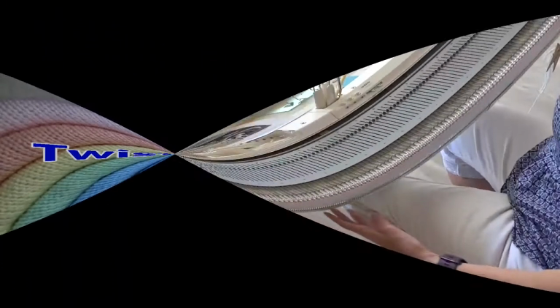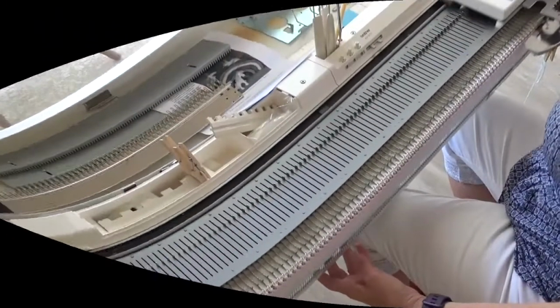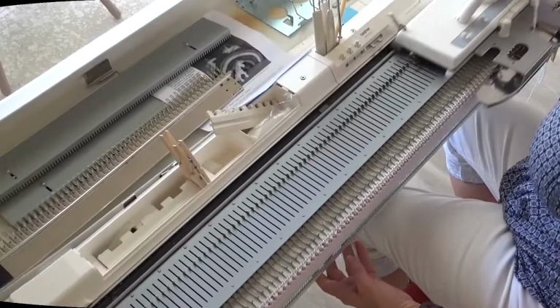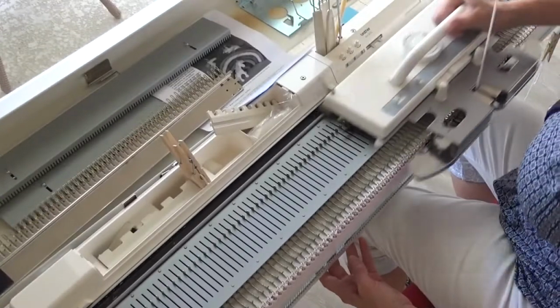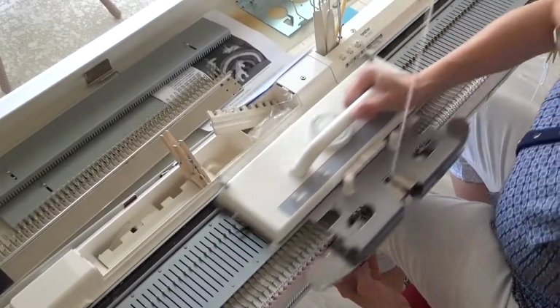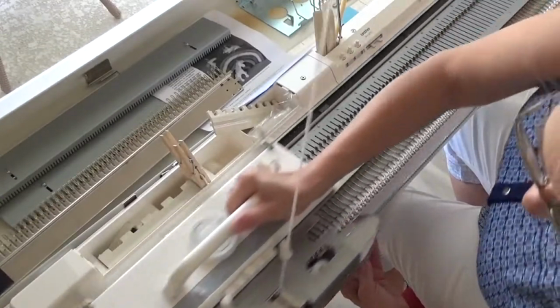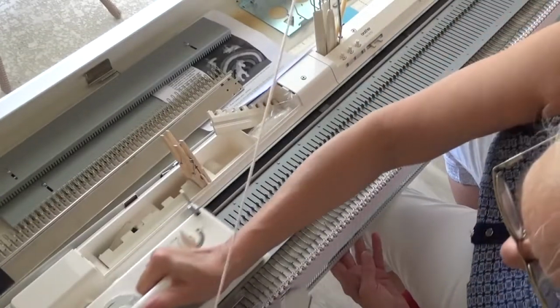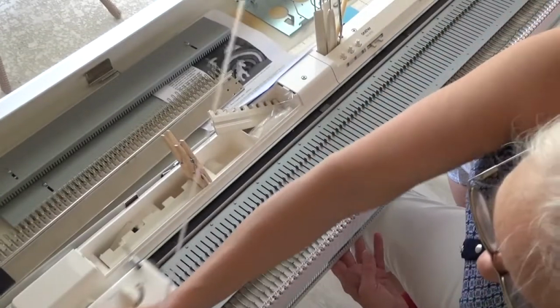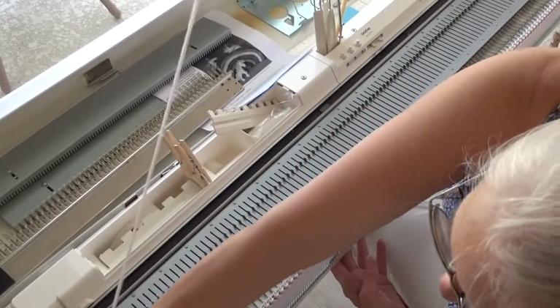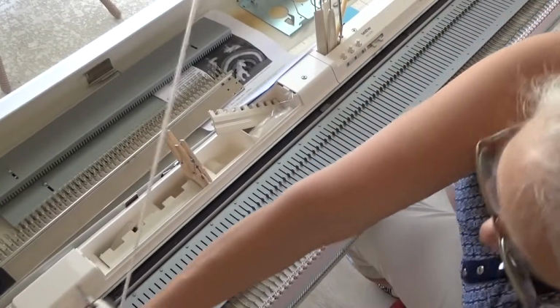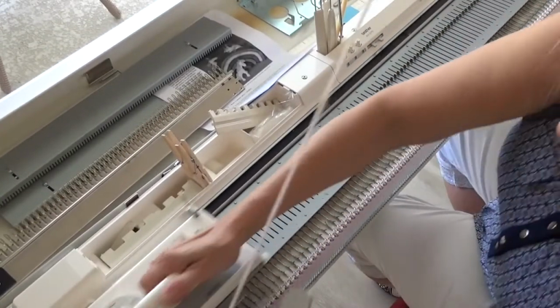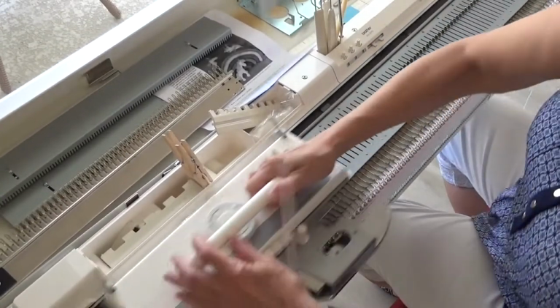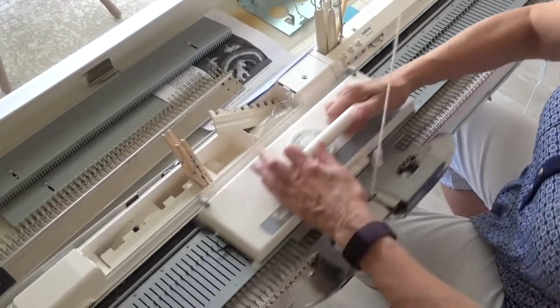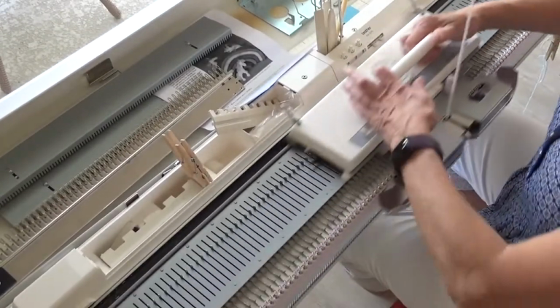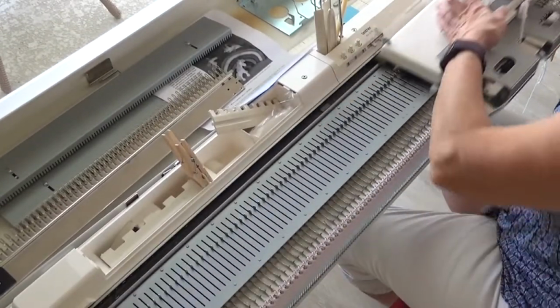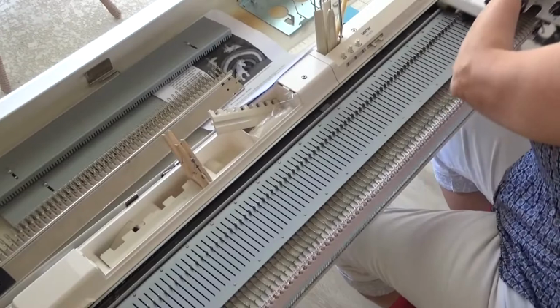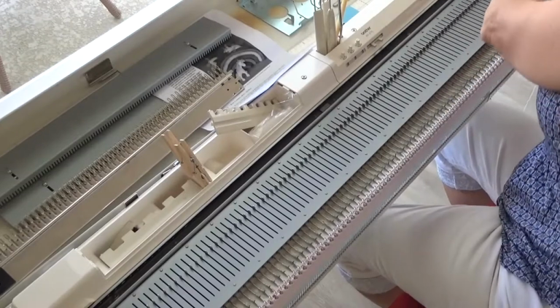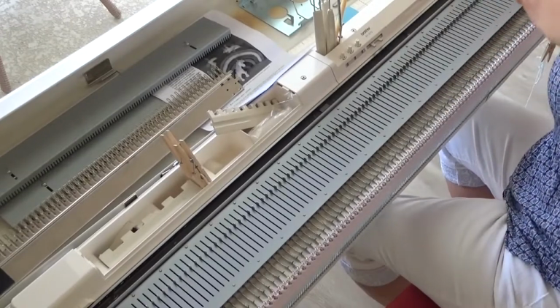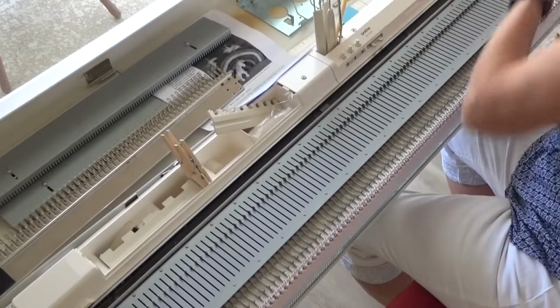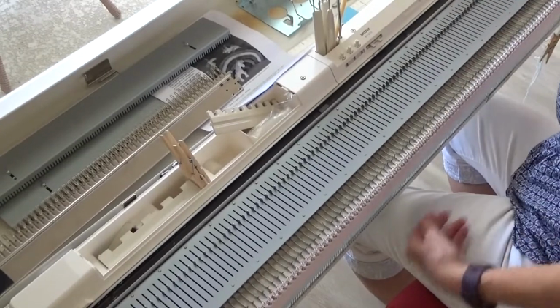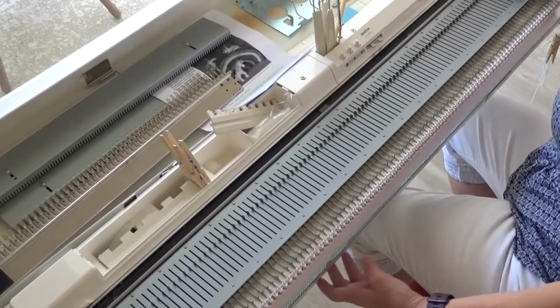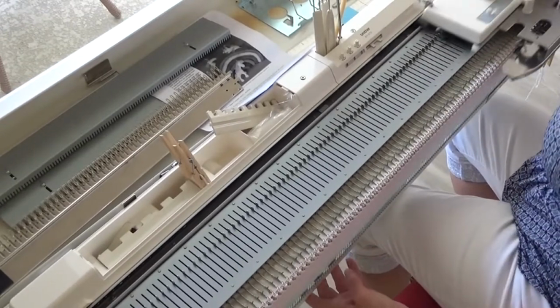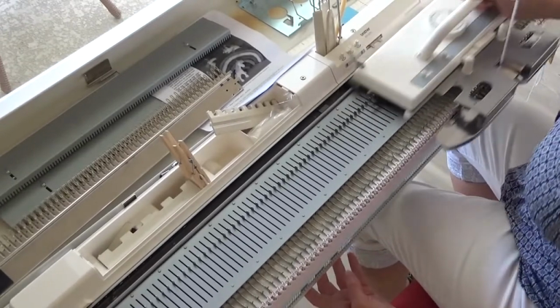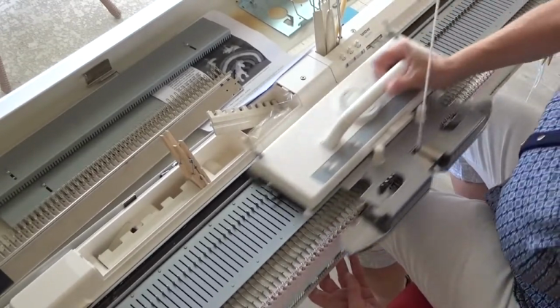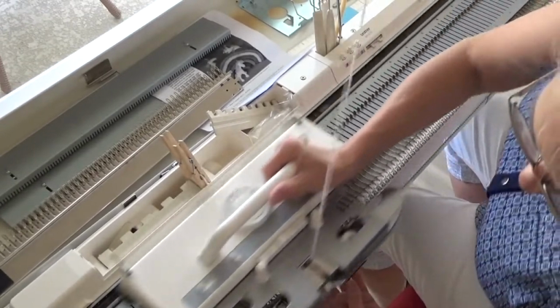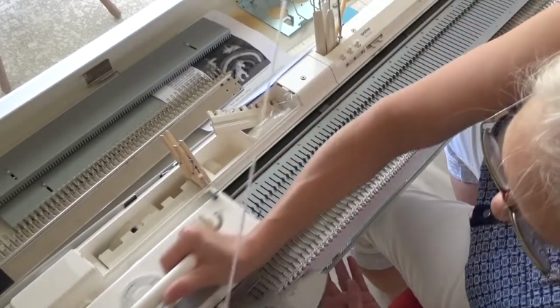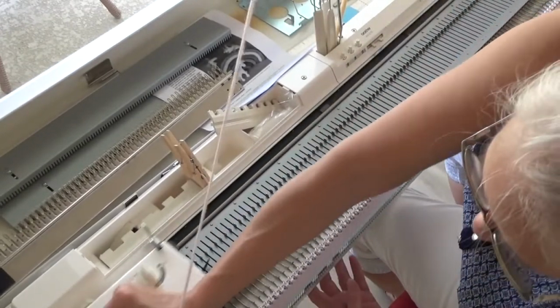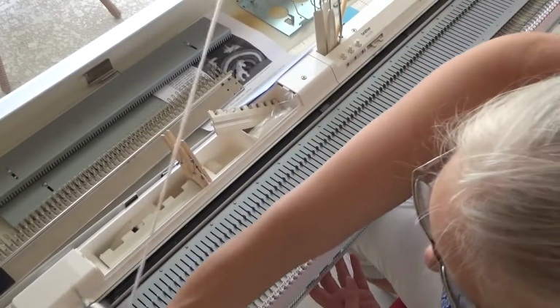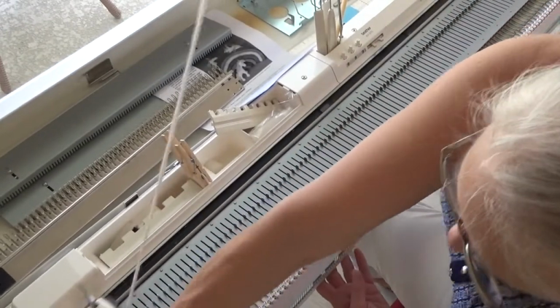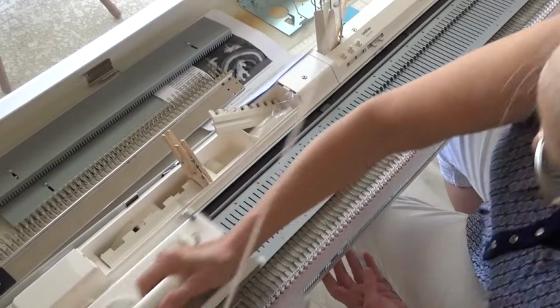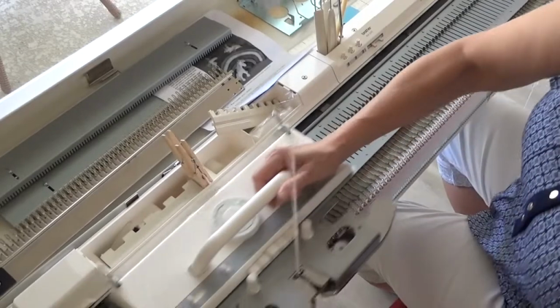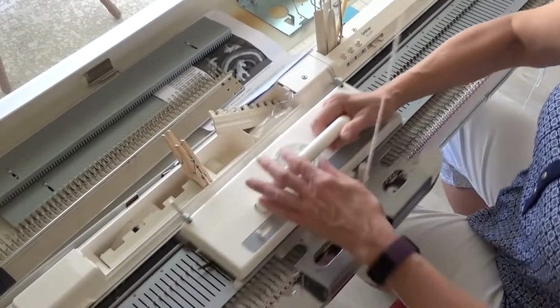Cast on 110 stitches on scrap yarn and knit a few rows. Set the row counter to zero, then thread the machine with pink, the first color, and knit 18 rows.